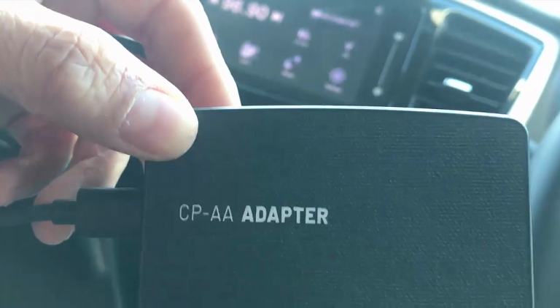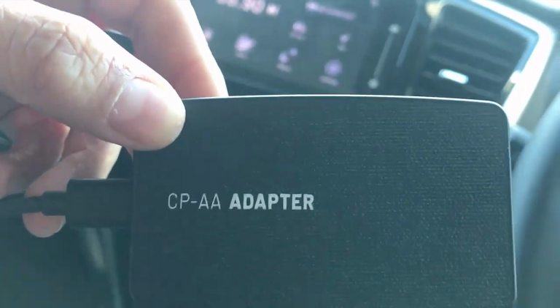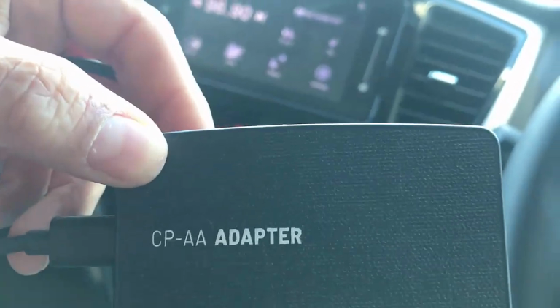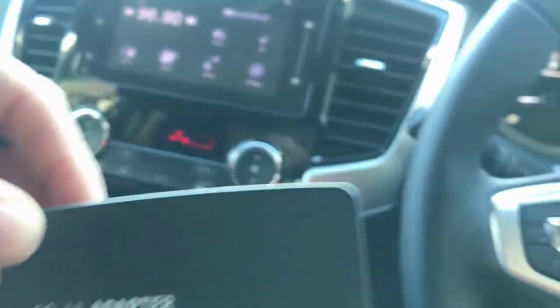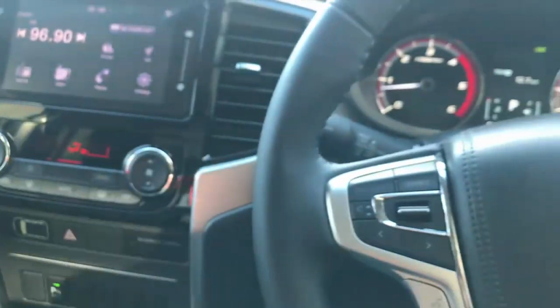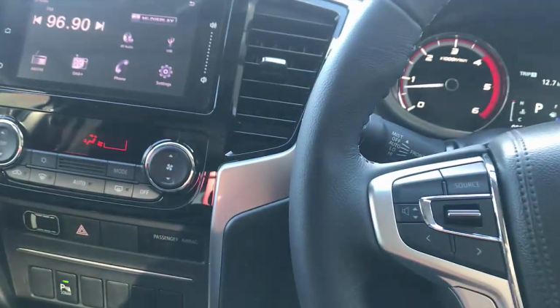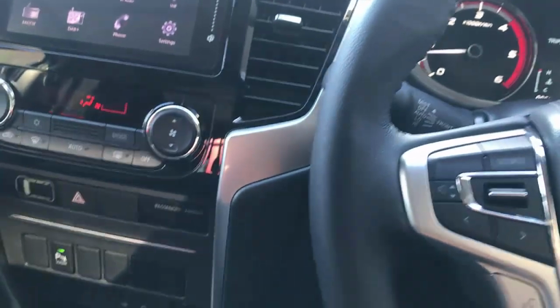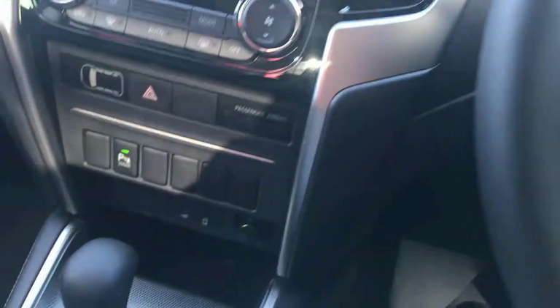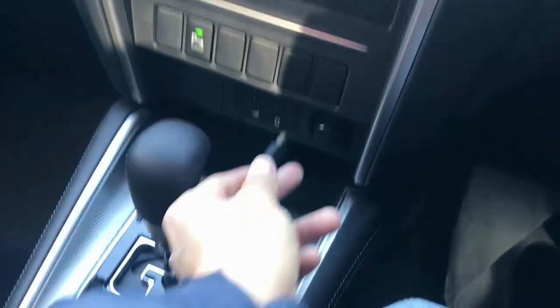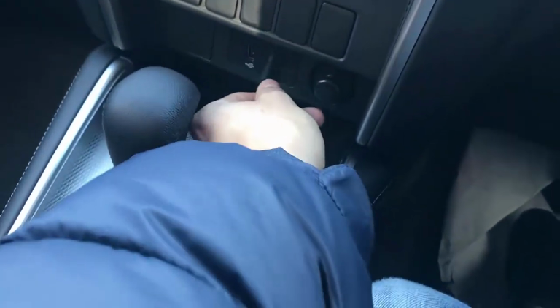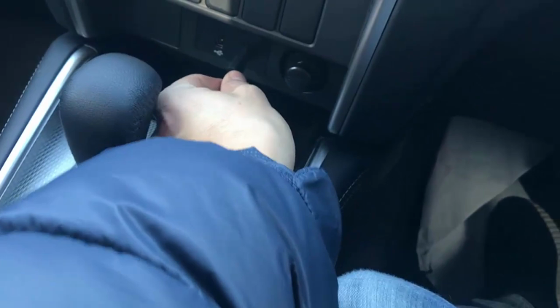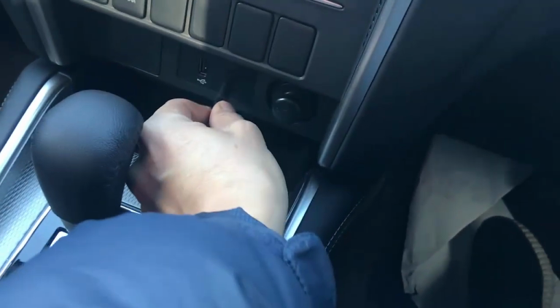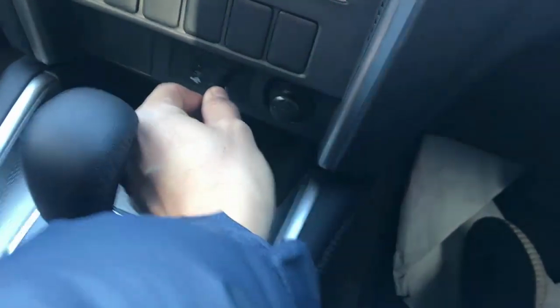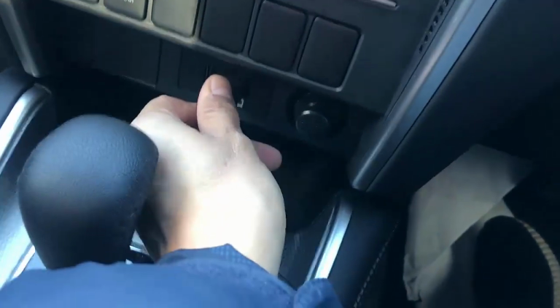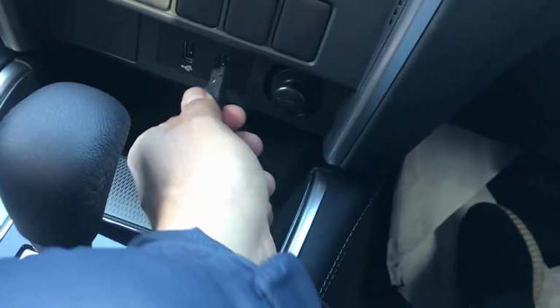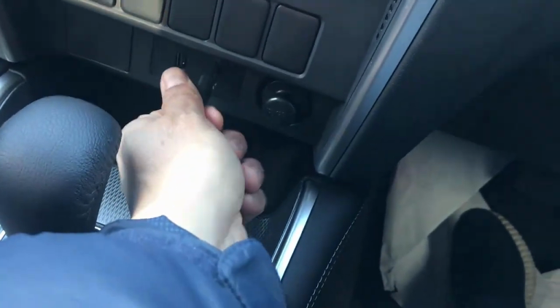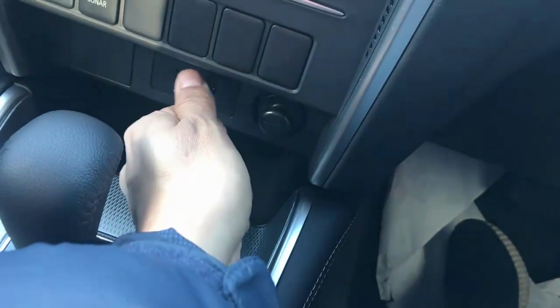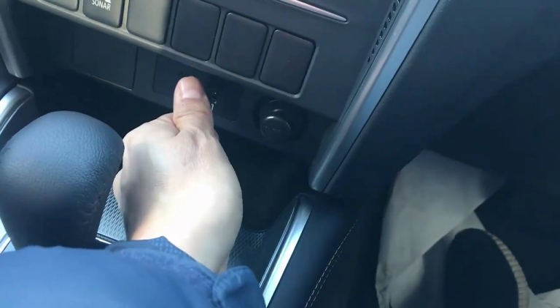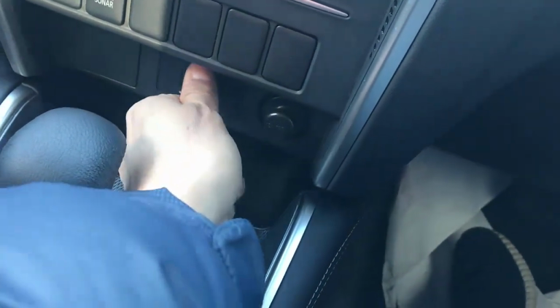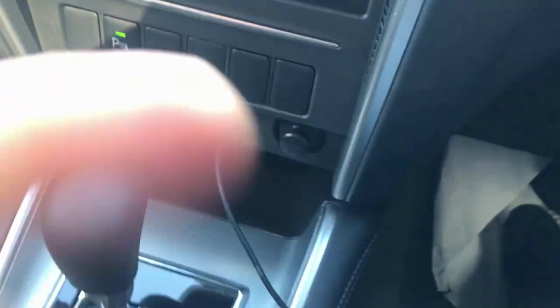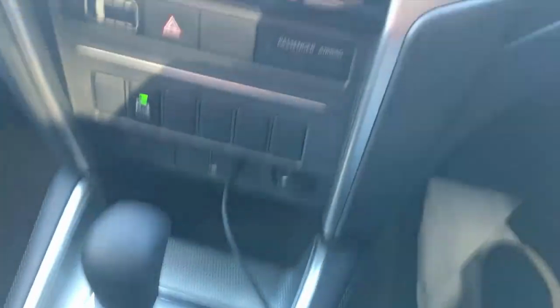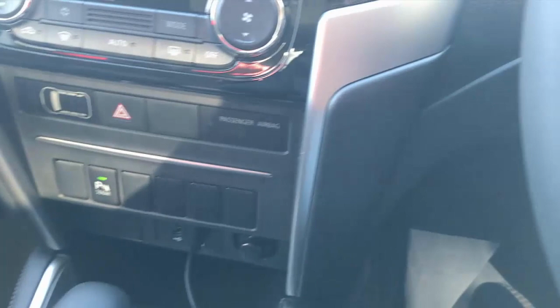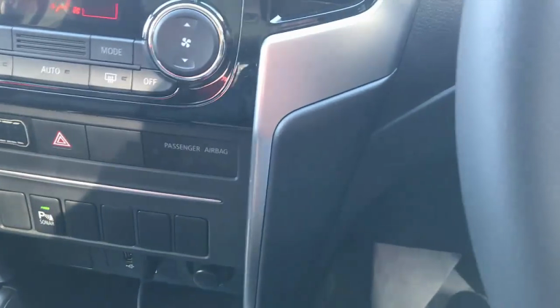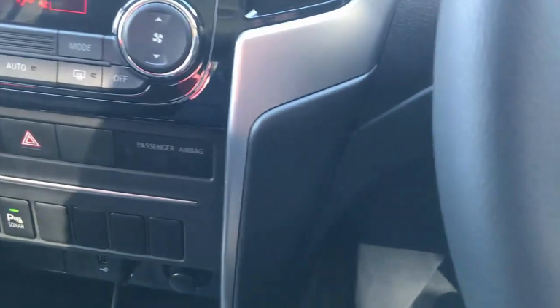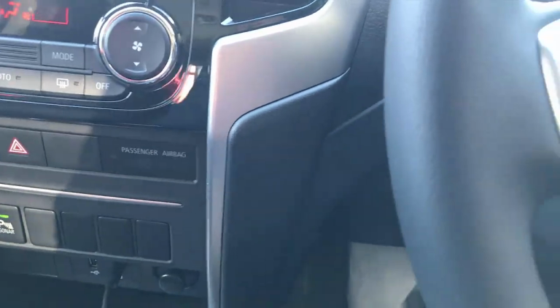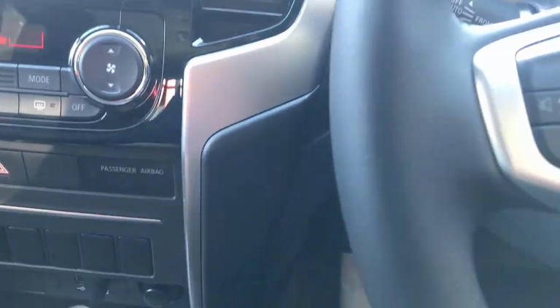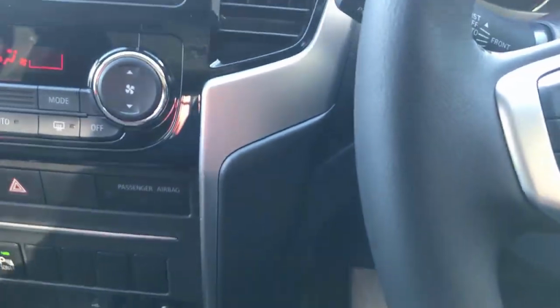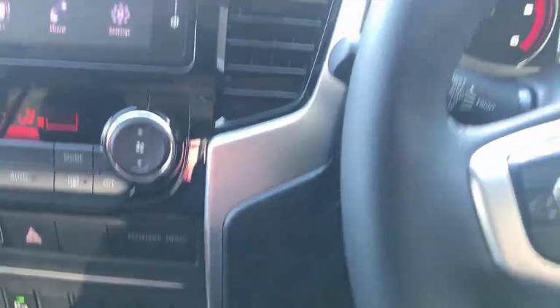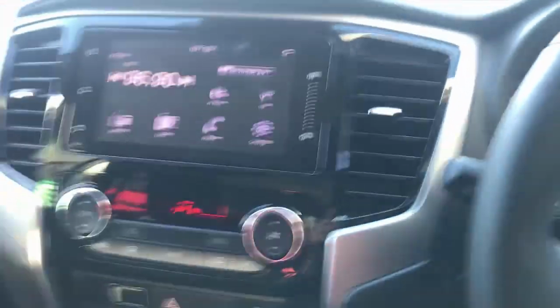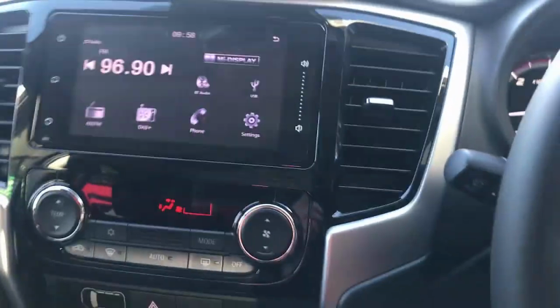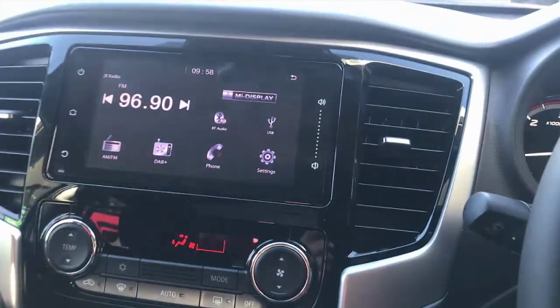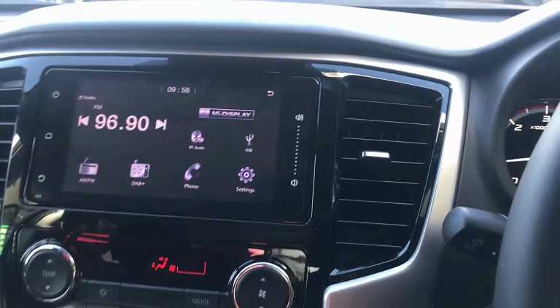So we're going to test it on the Mitsubishi Triton — very simple, very easy, just plug and play. Put it on the USB port and we're going to have wireless CarPlay and wireless Android Auto 2-in-1. This device is a 2-in-1 and we're going to have it work in a few seconds.